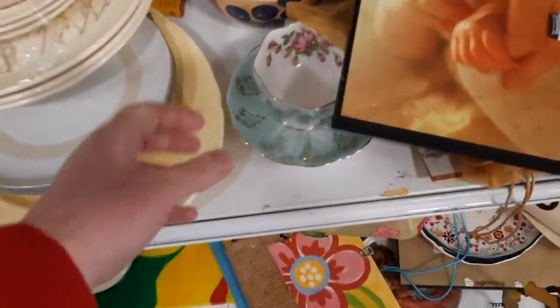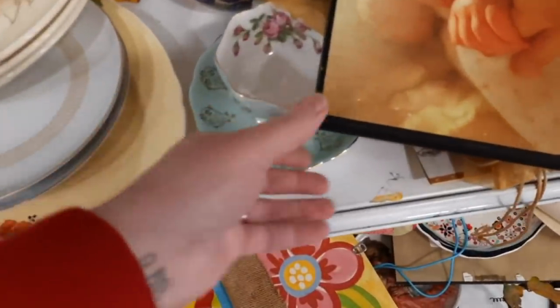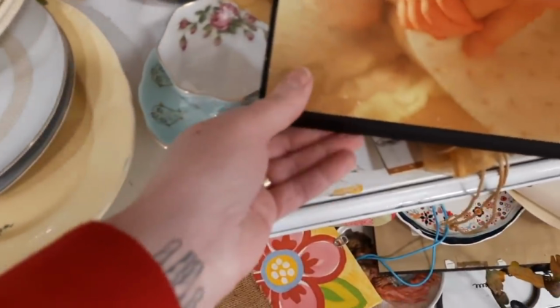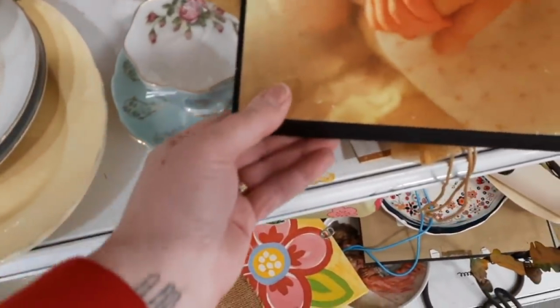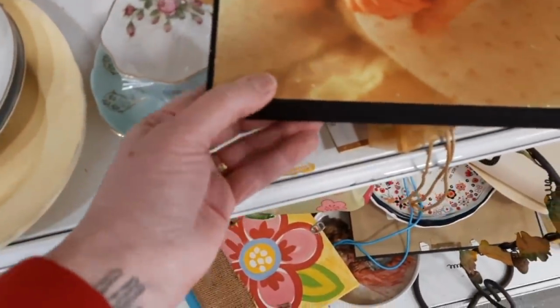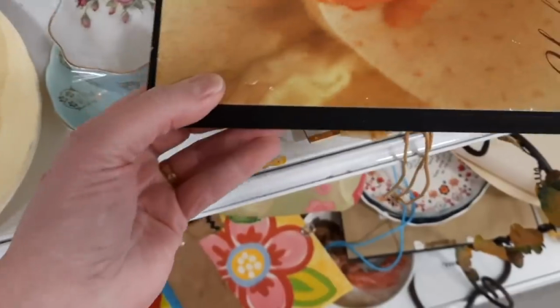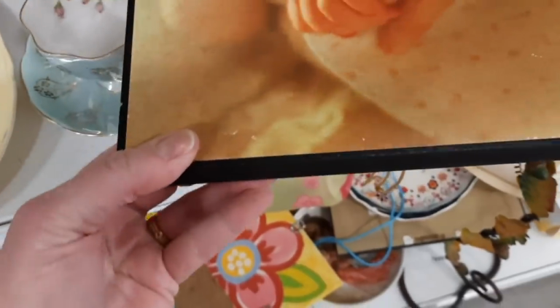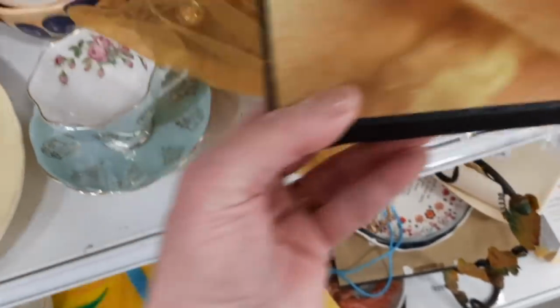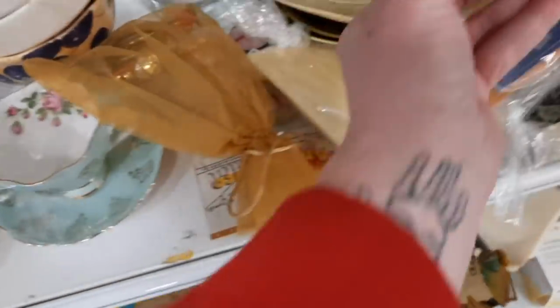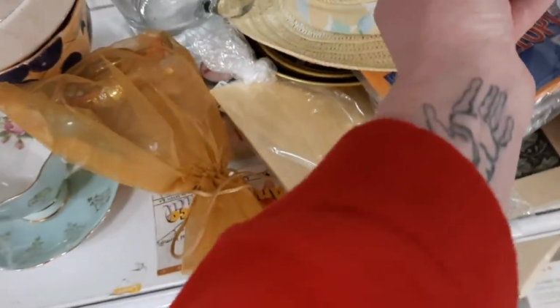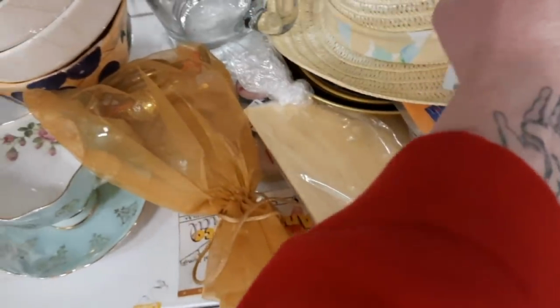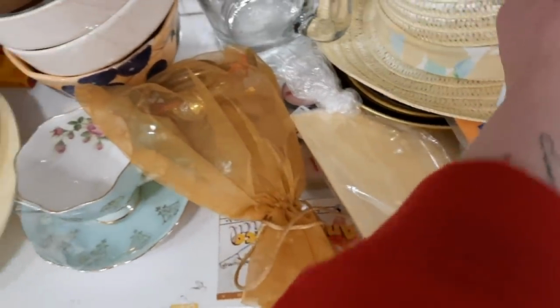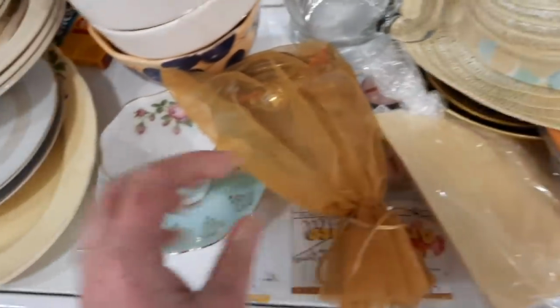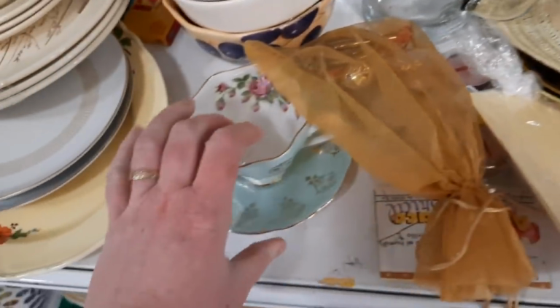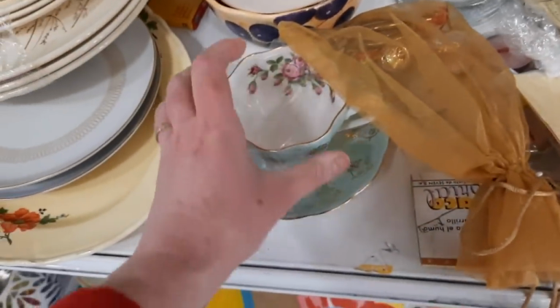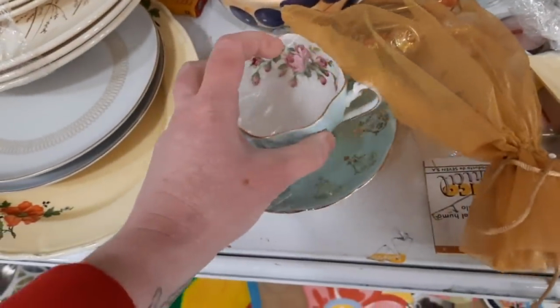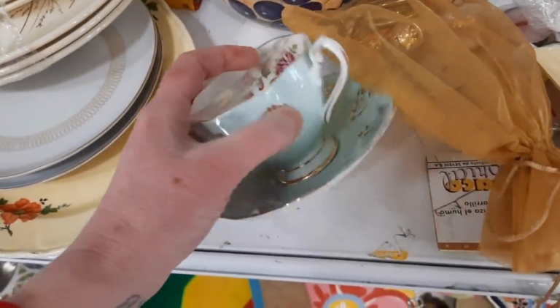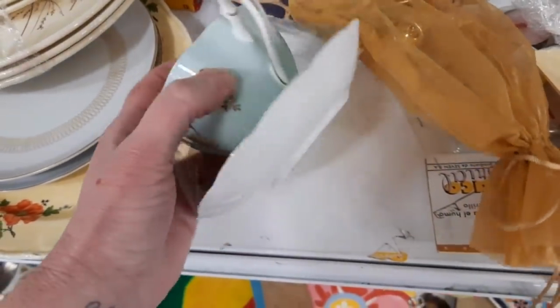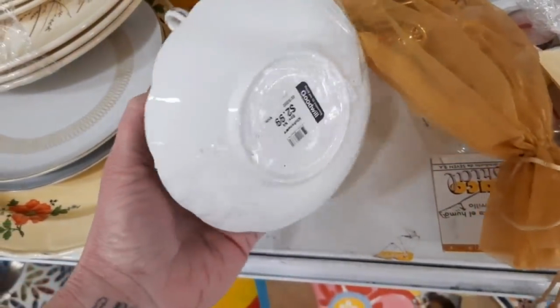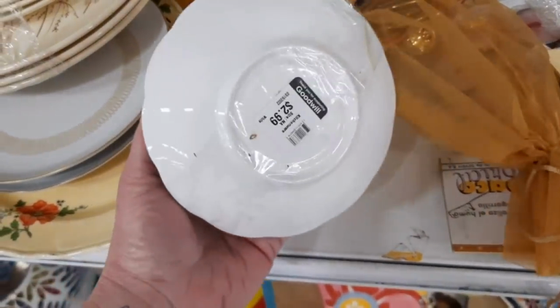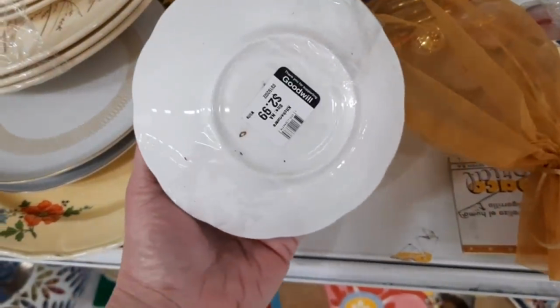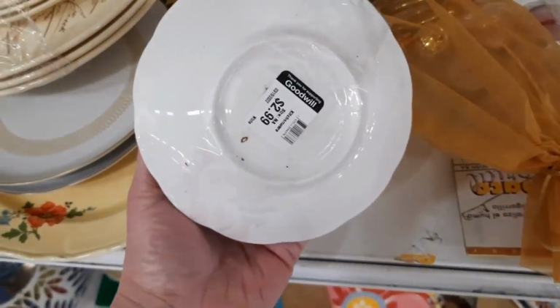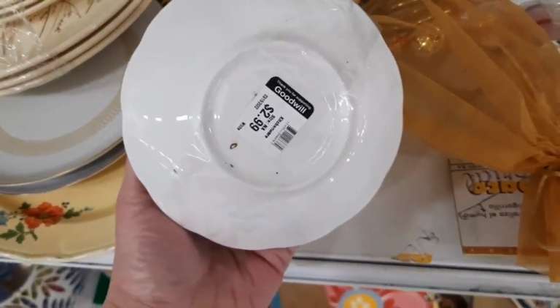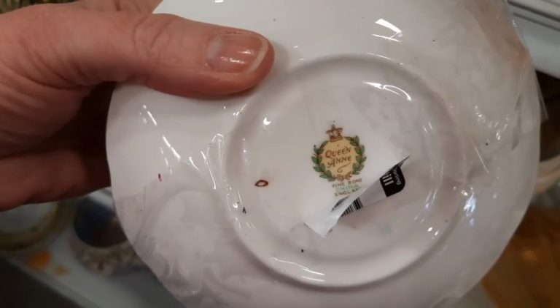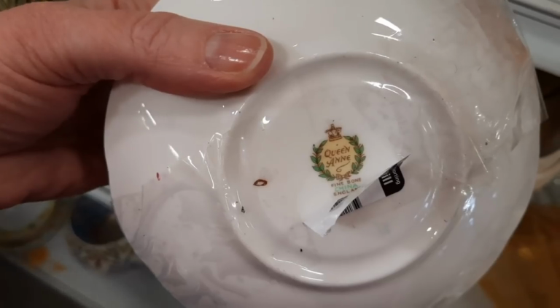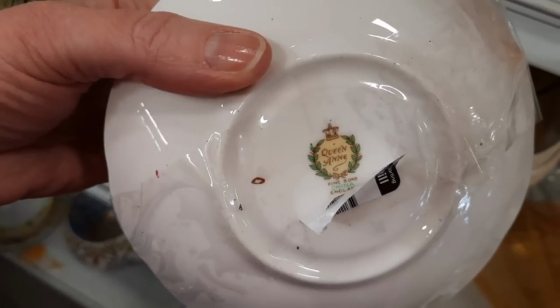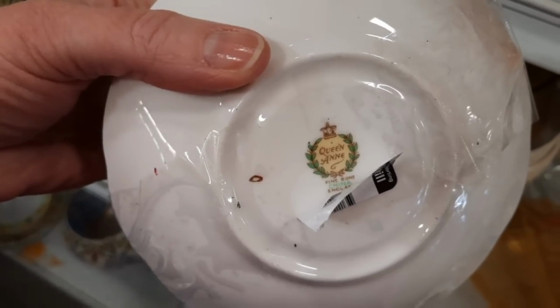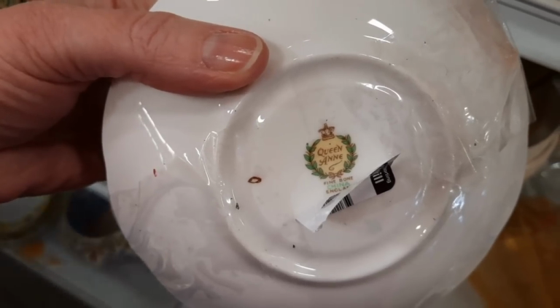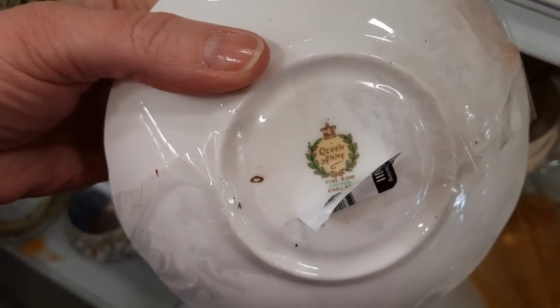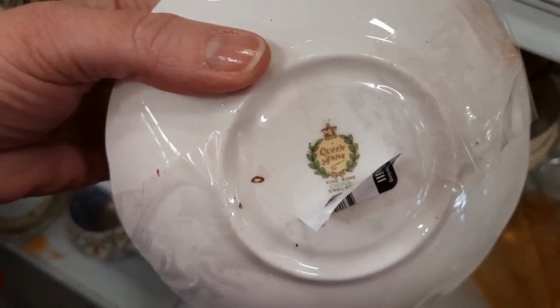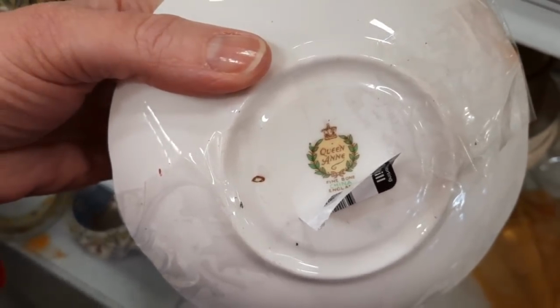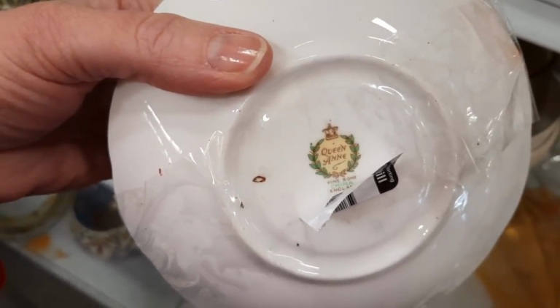This cup and saucer grabbed my attention mostly because of the color — such a pretty robin egg blue. It was $2.99 and it was Queen Anne fine bone china, England.